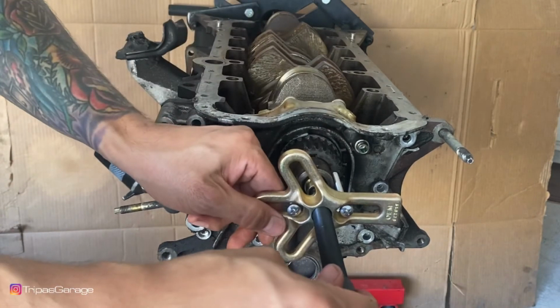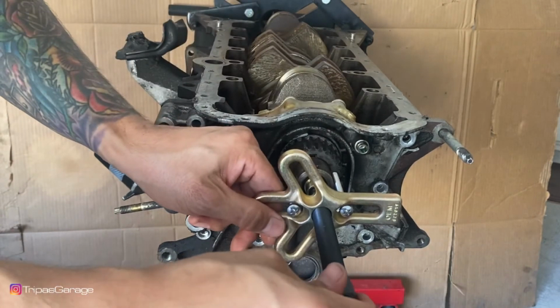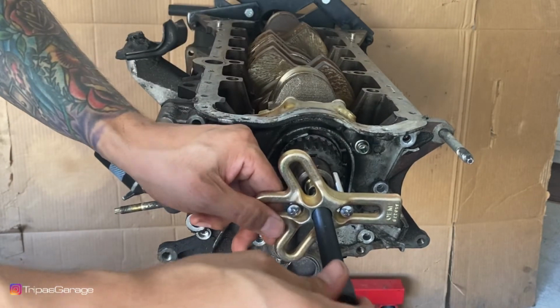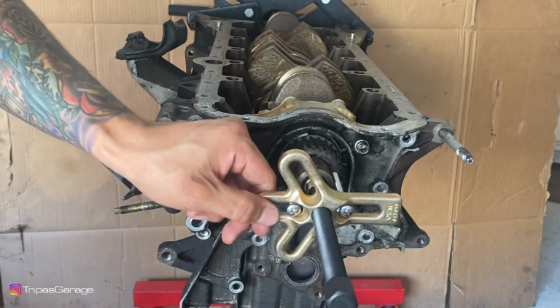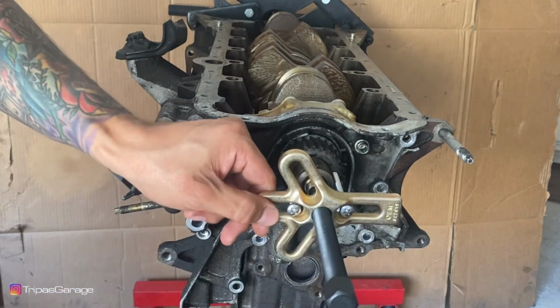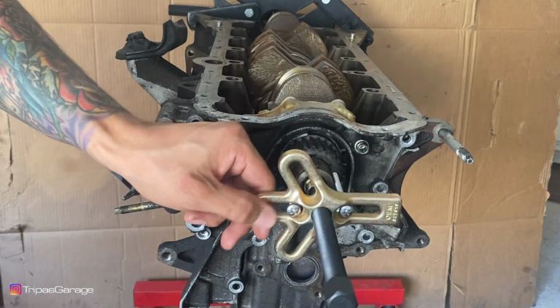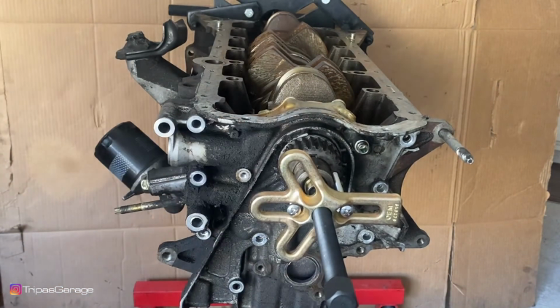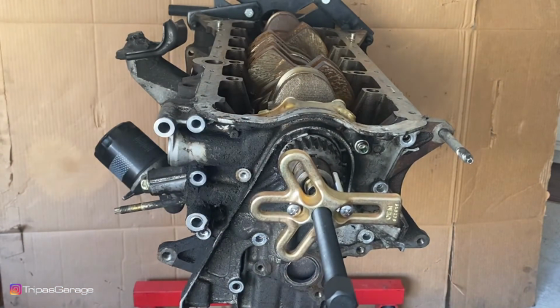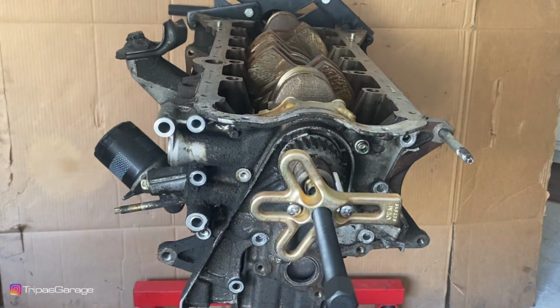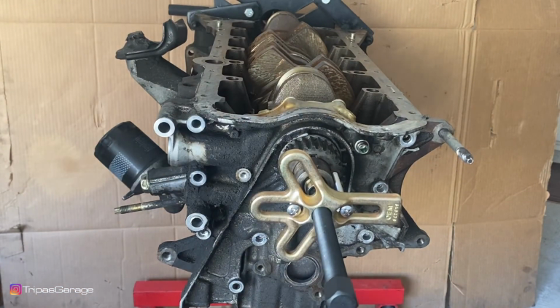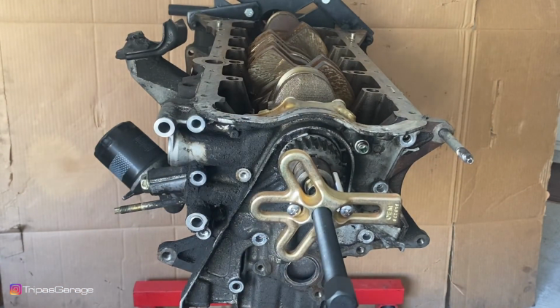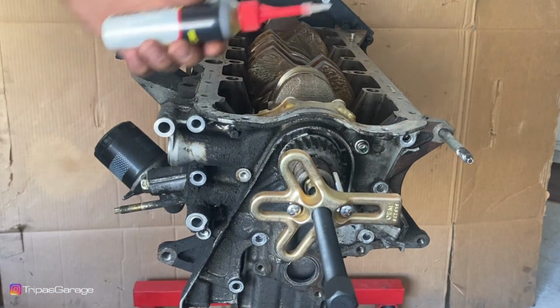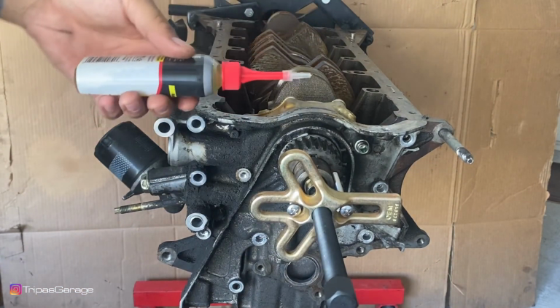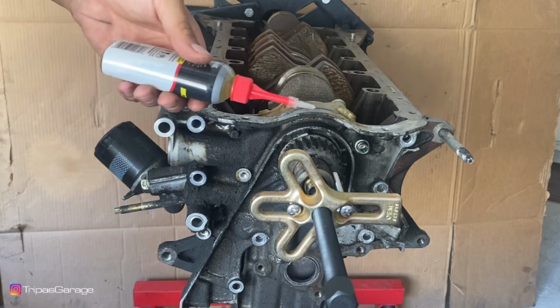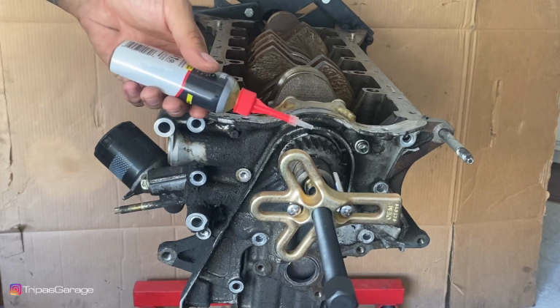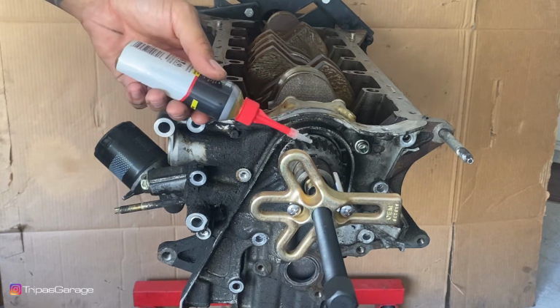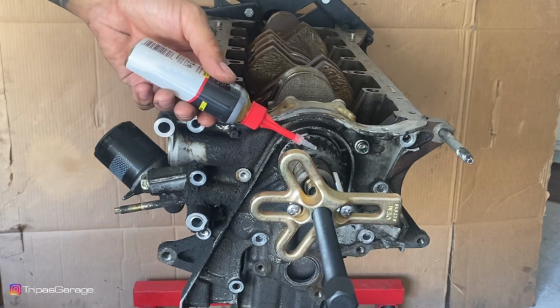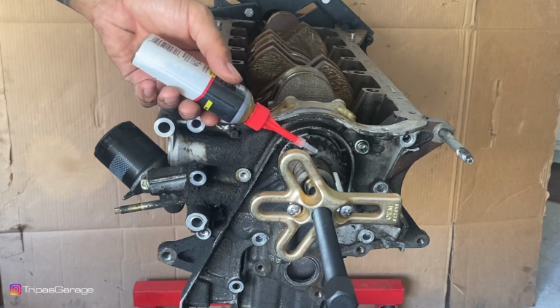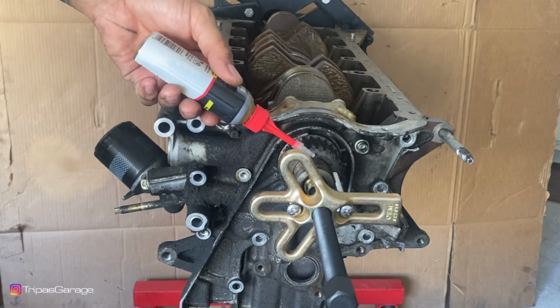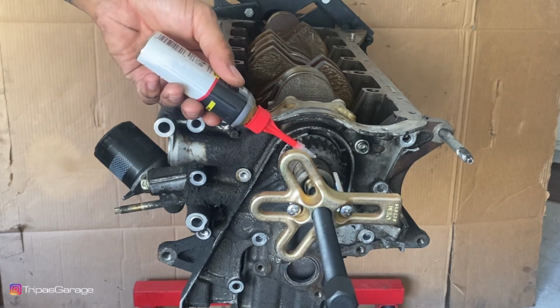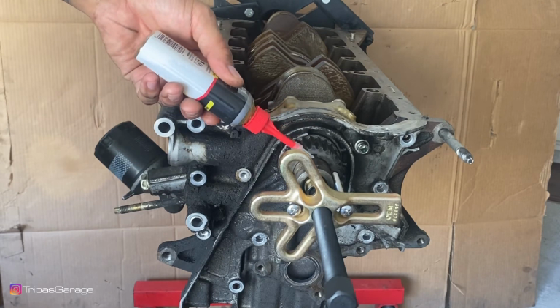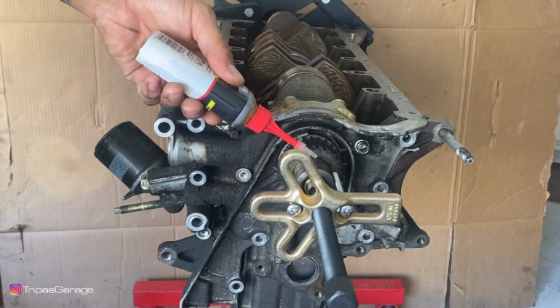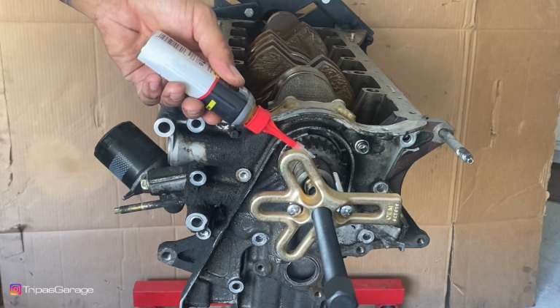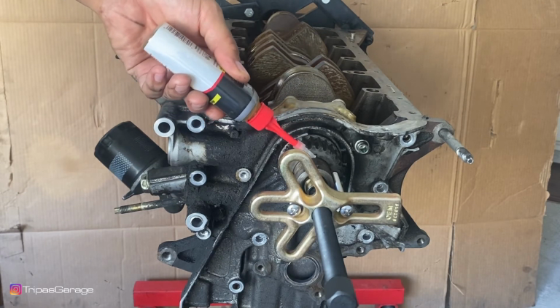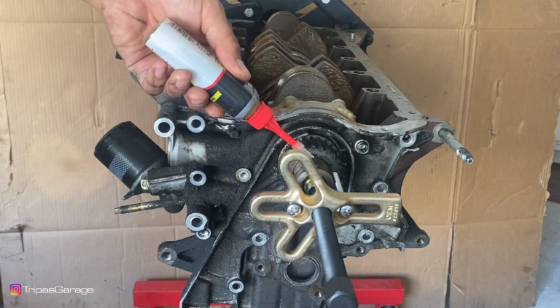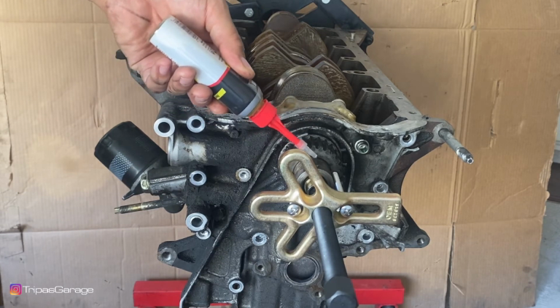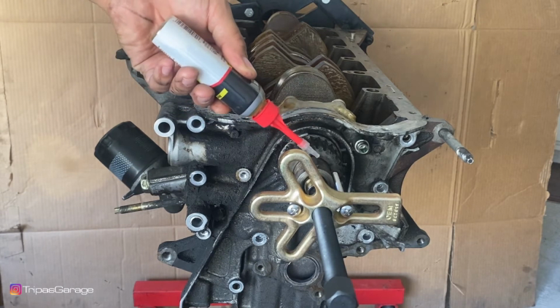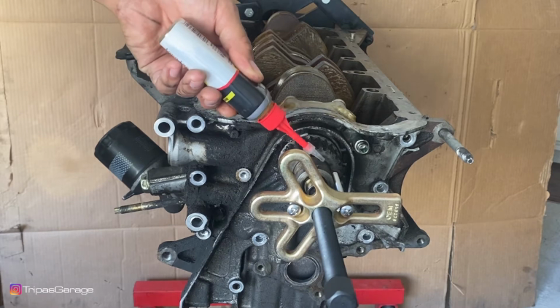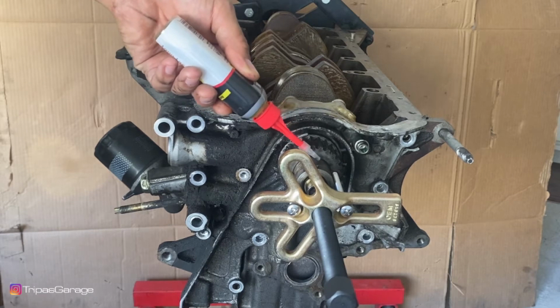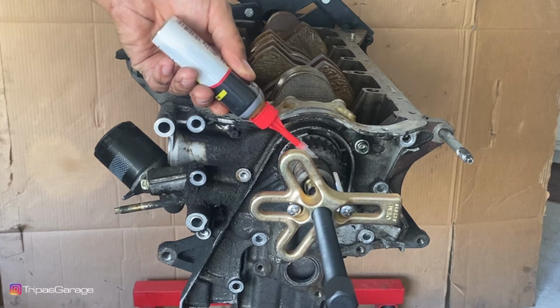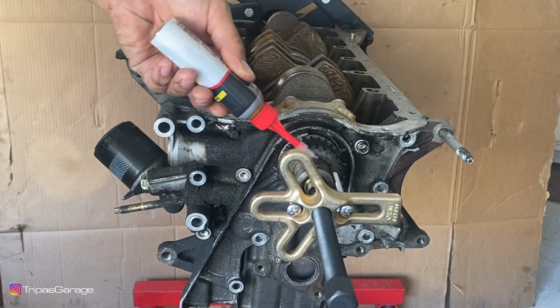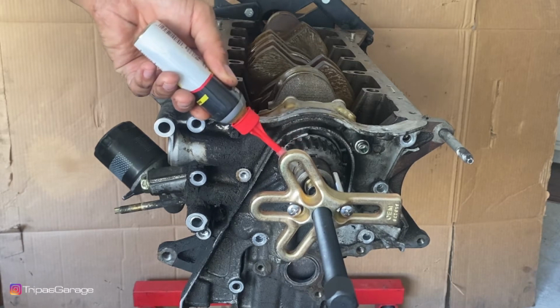Once it's snug up like so, grab yourself some engine oil or some lube. You want to go ahead and just lube up the end of the crankshaft there. It helps the lower timing gear slide off a little bit easier.